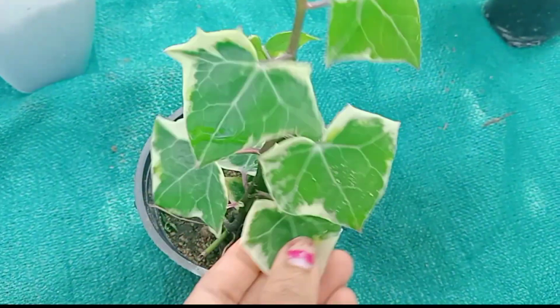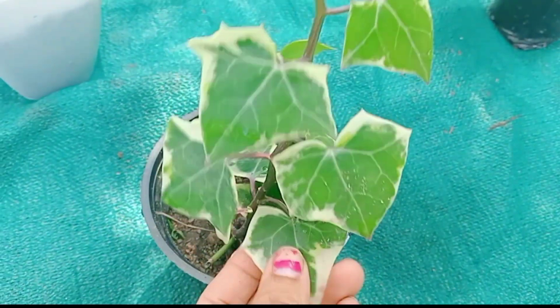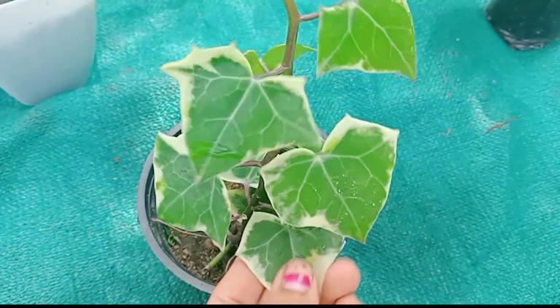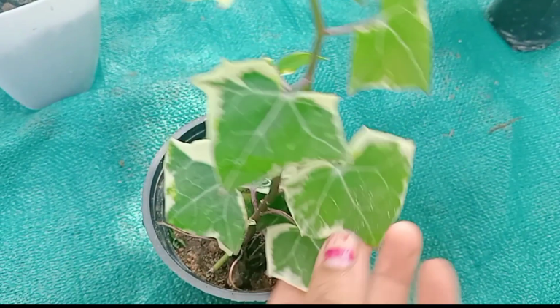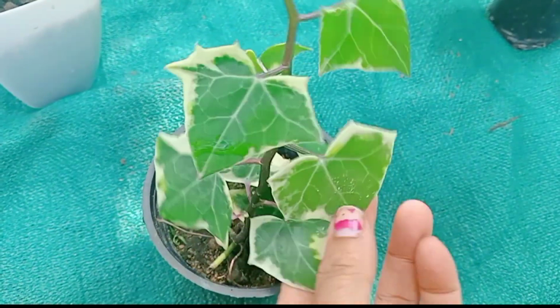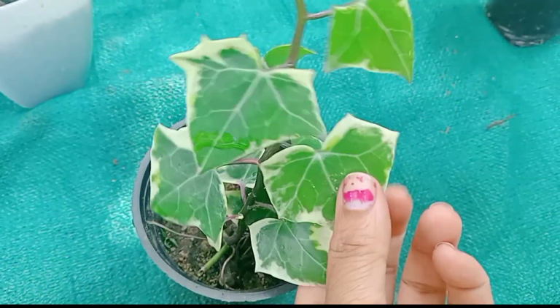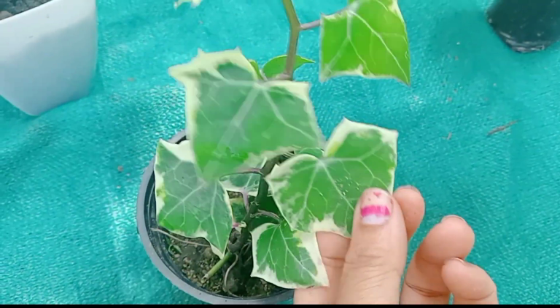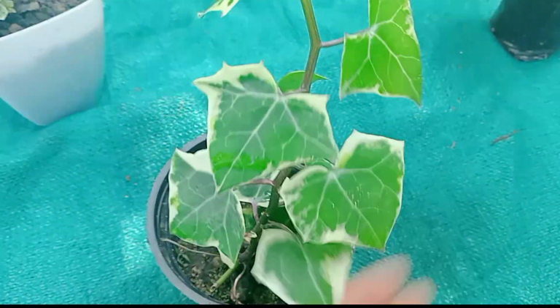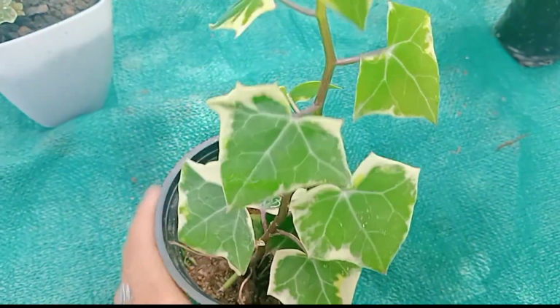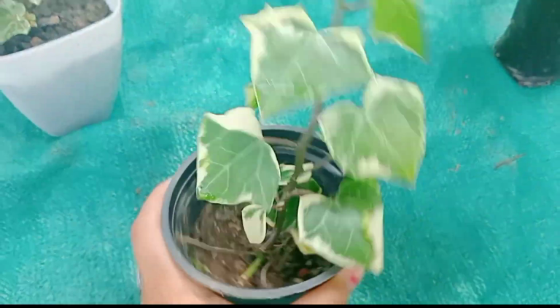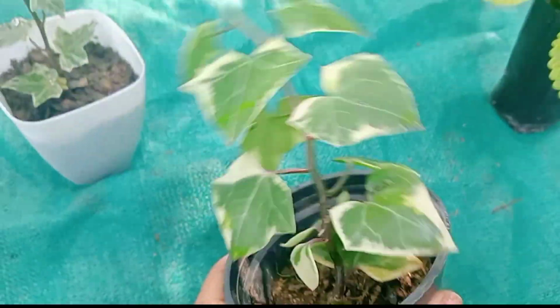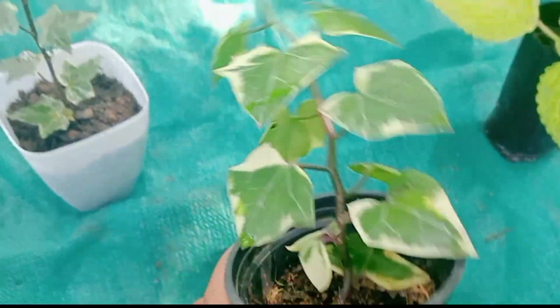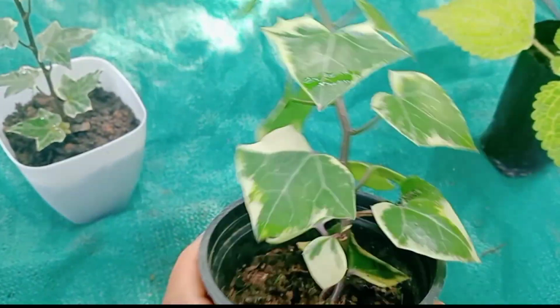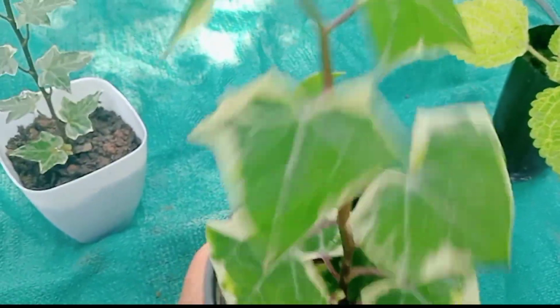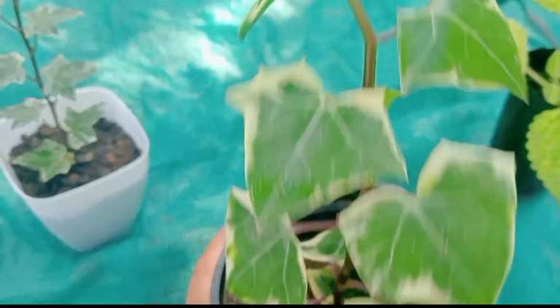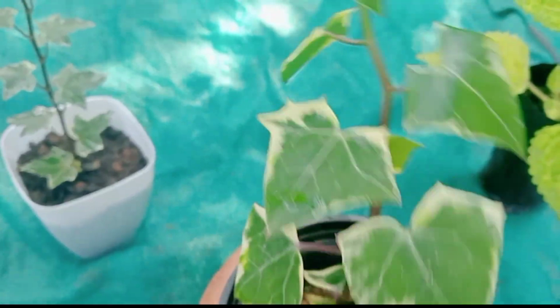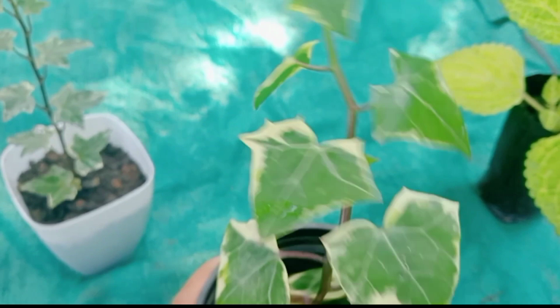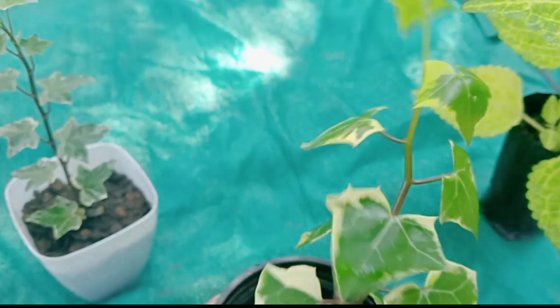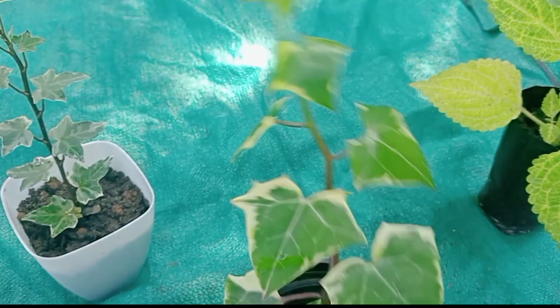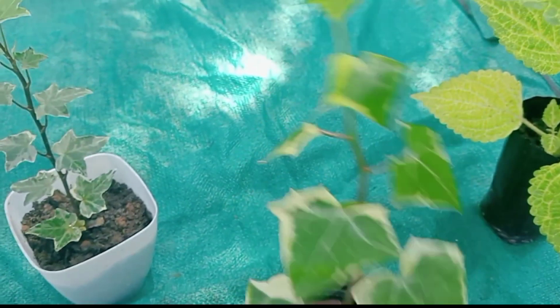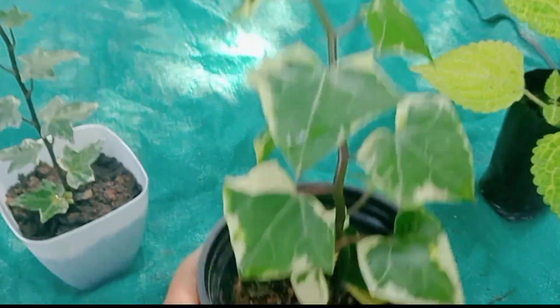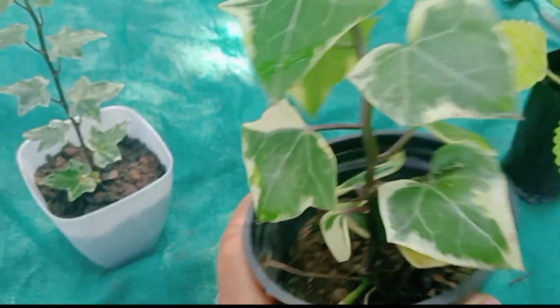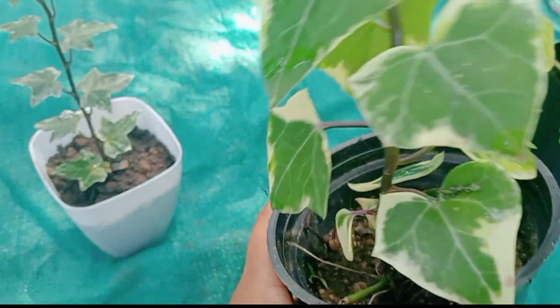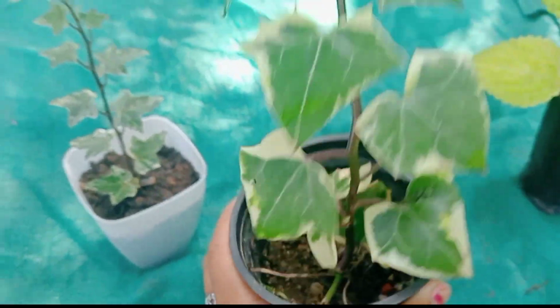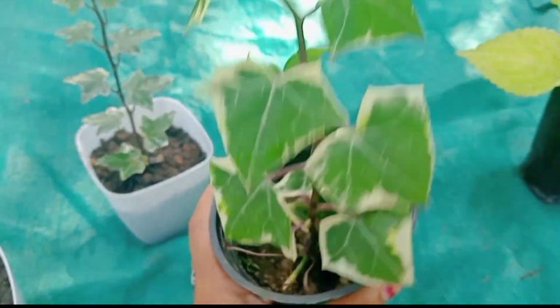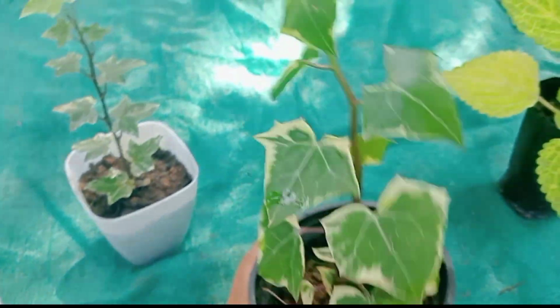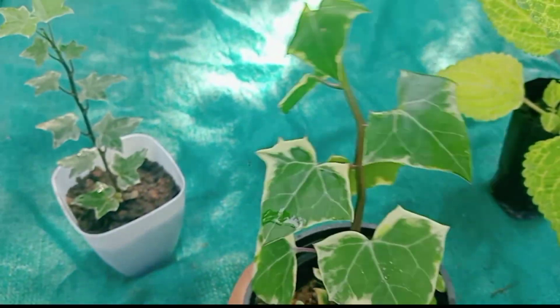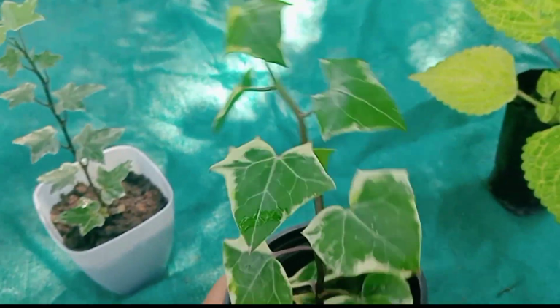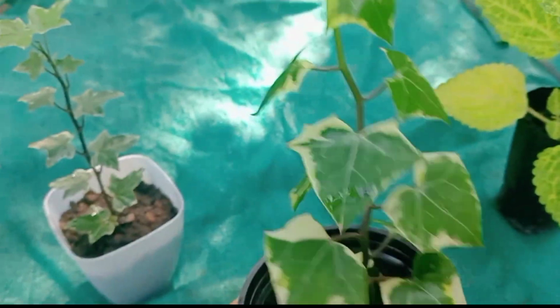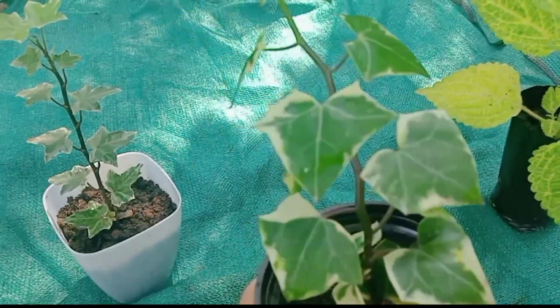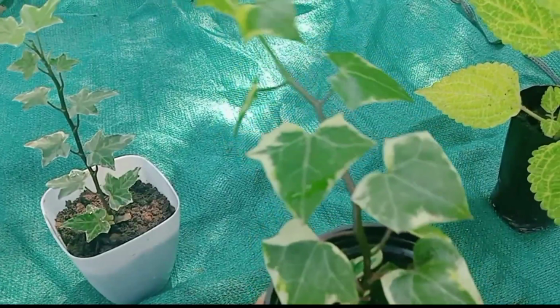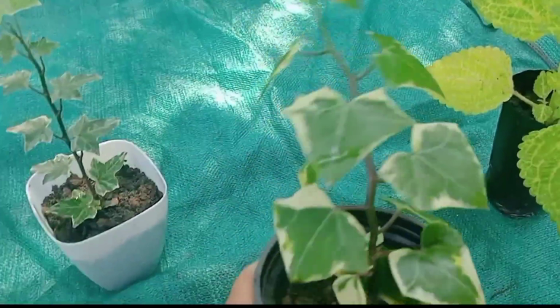This is a great healthy root. This is a very good plant. Now we will get a little bit of a stock.